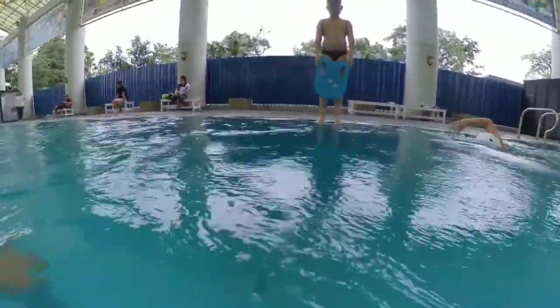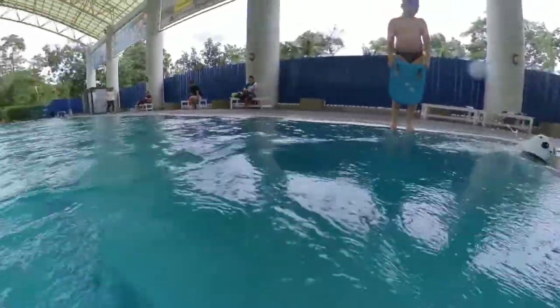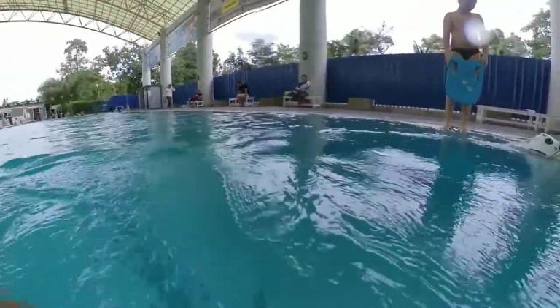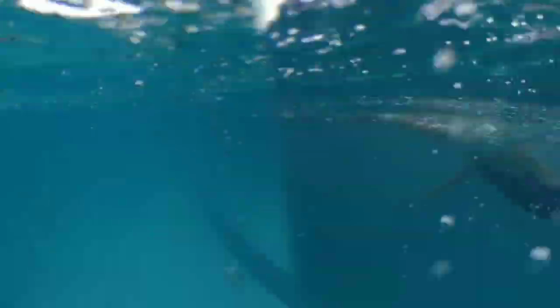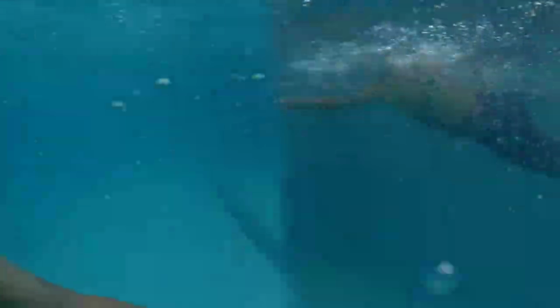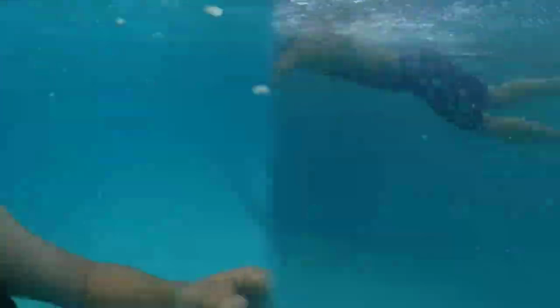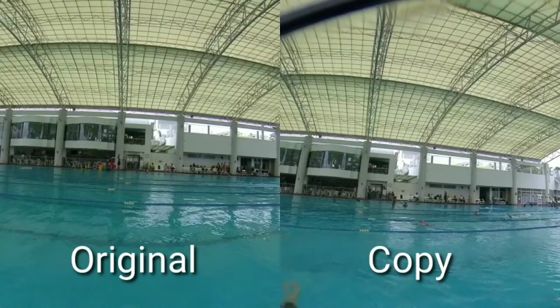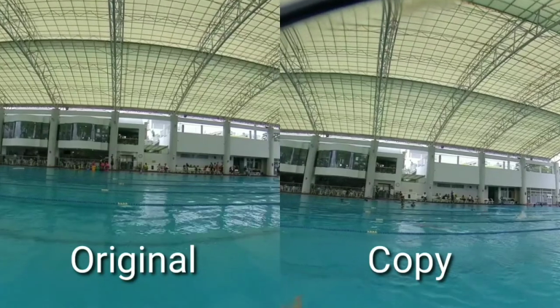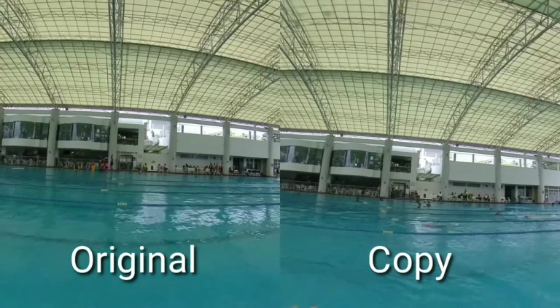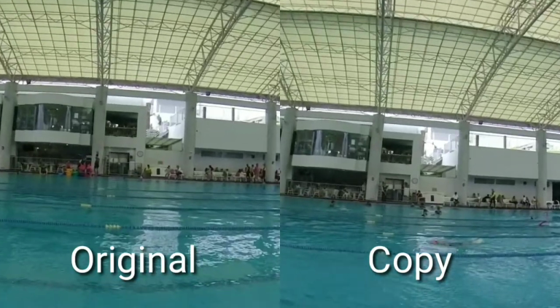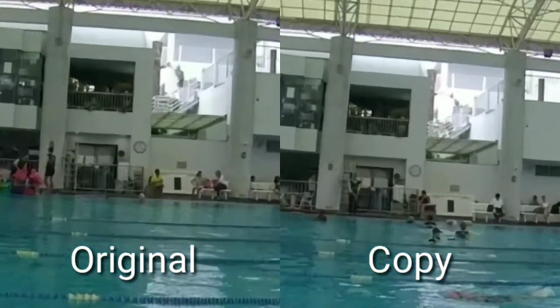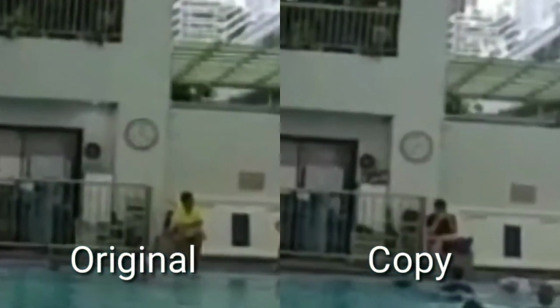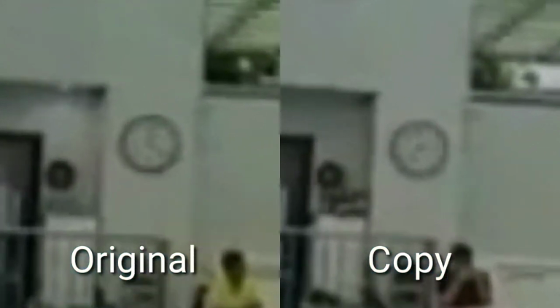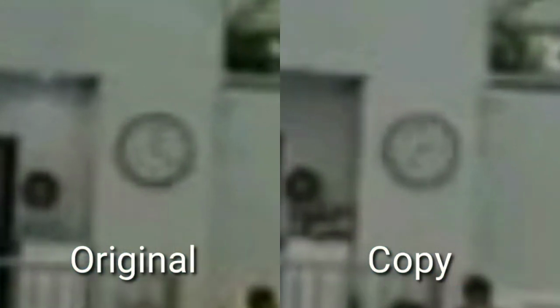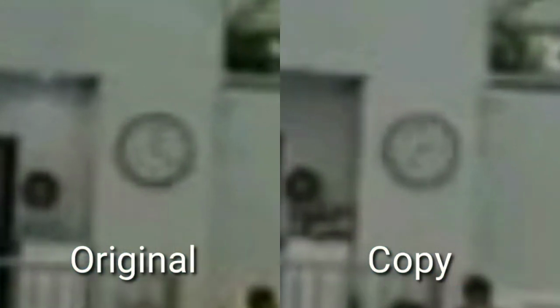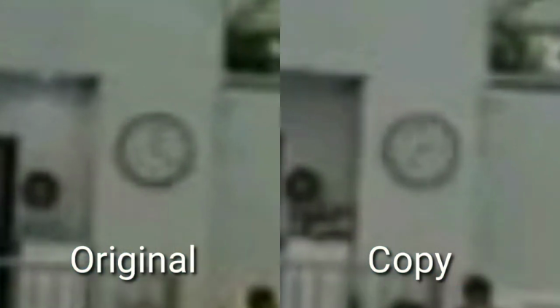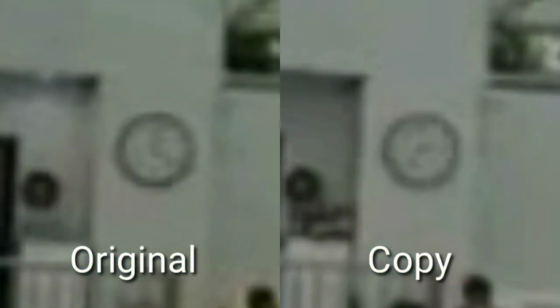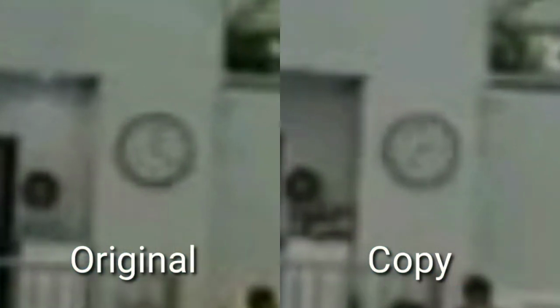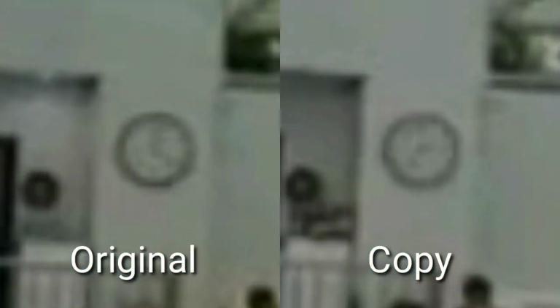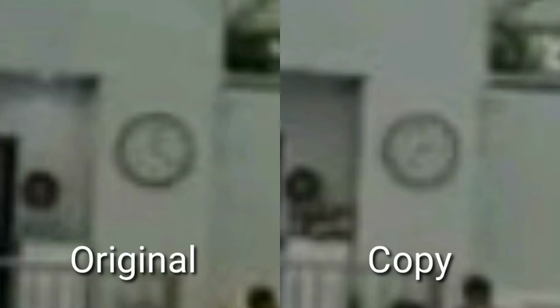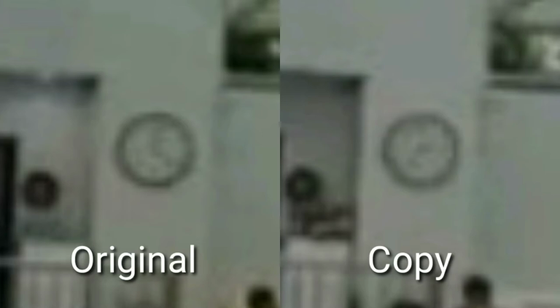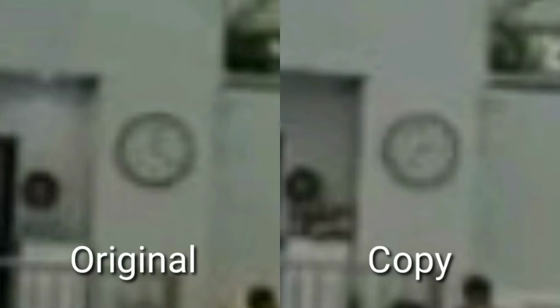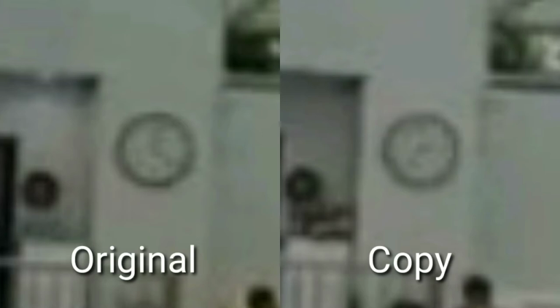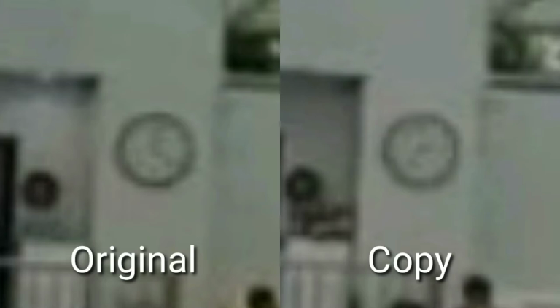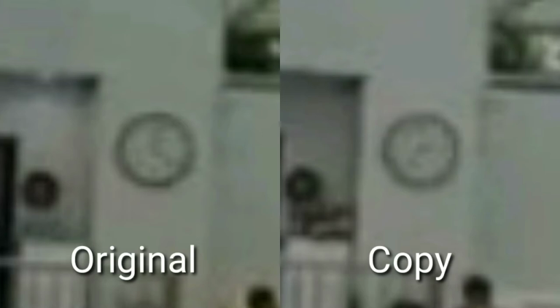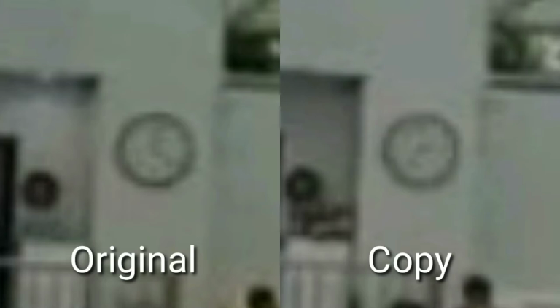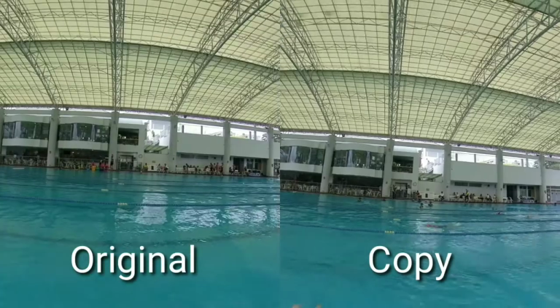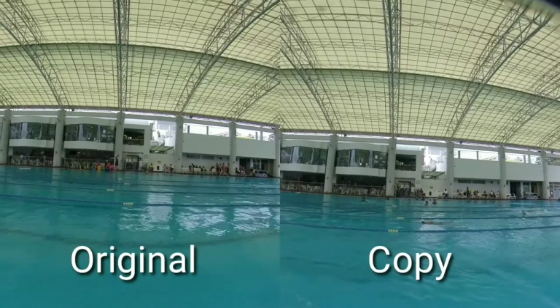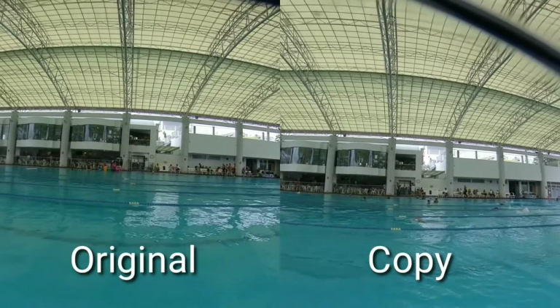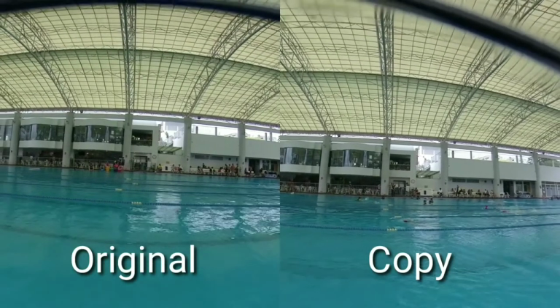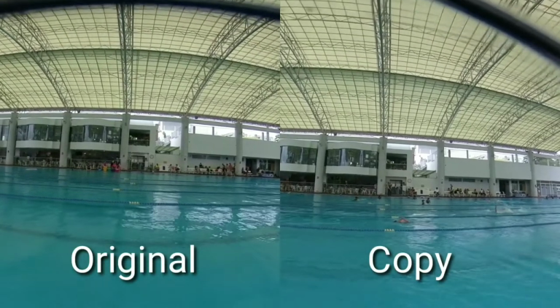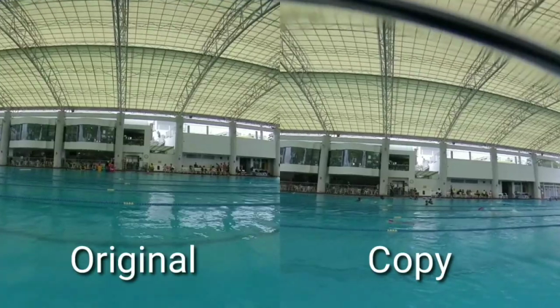Now let's talk about the clarity of the lens of the case. Left is original and right is a copy one. I didn't see much difference between both venture cases.